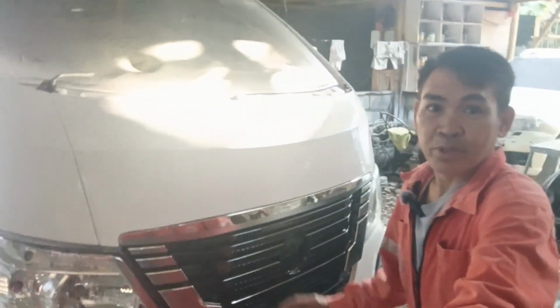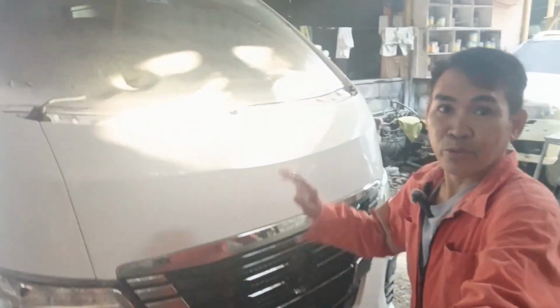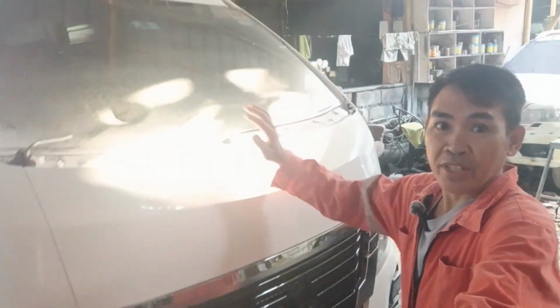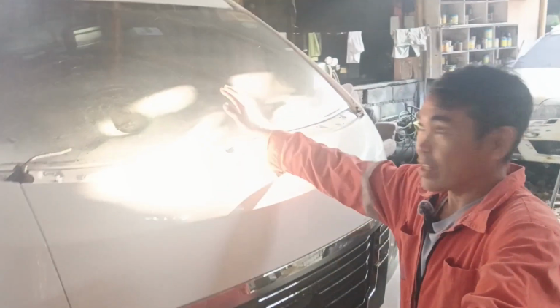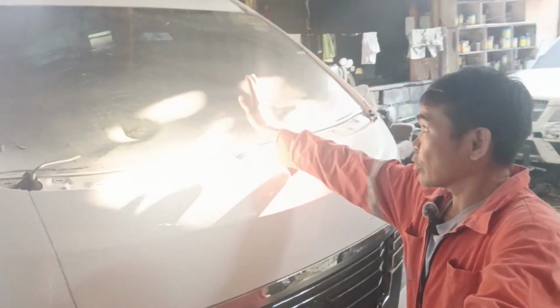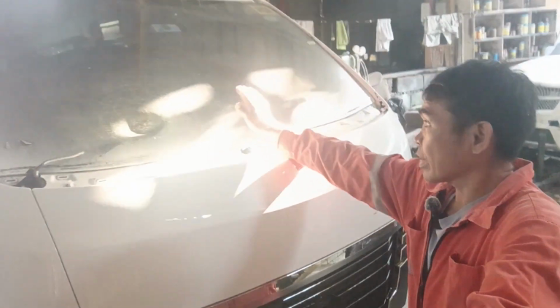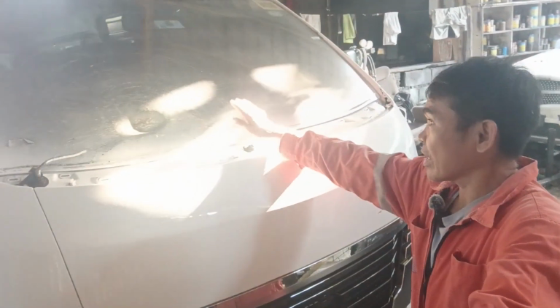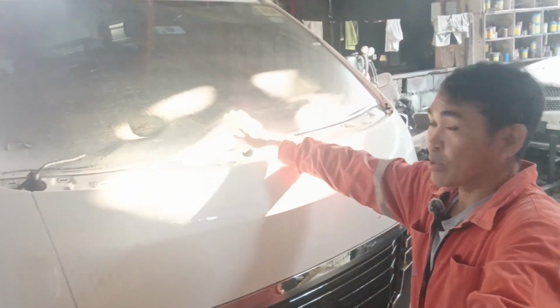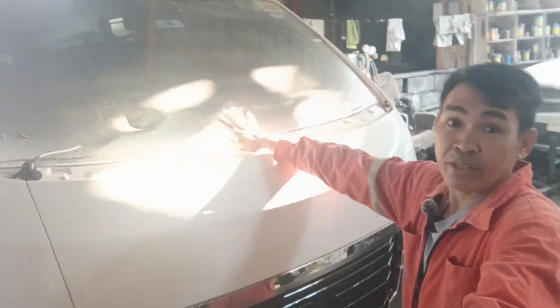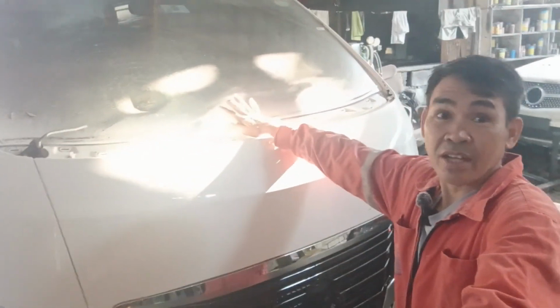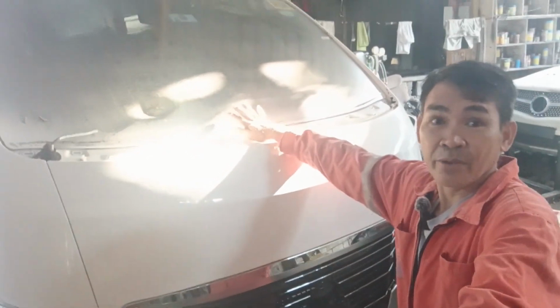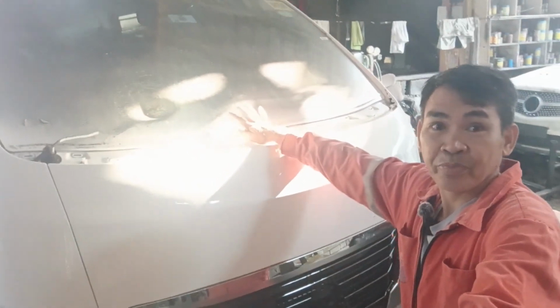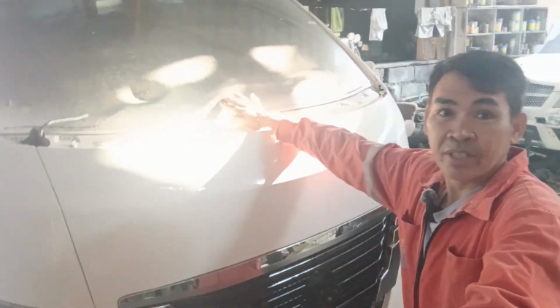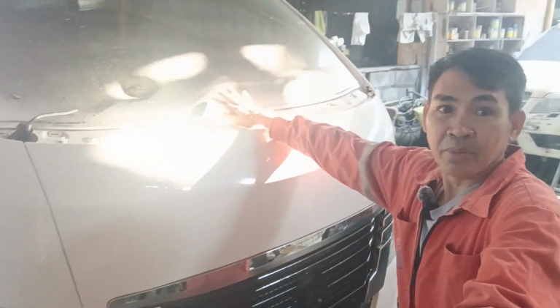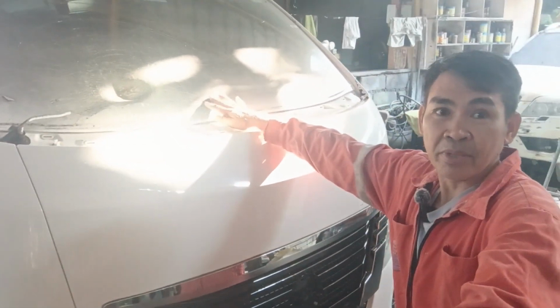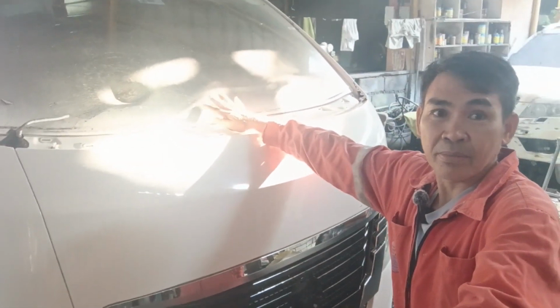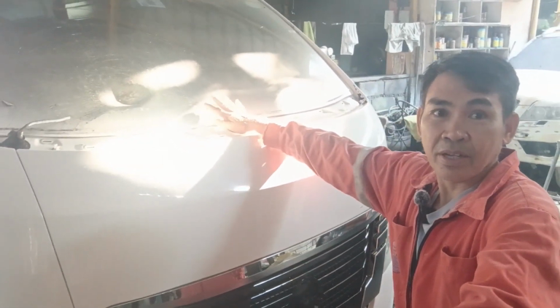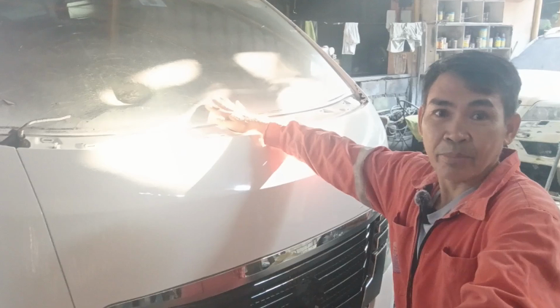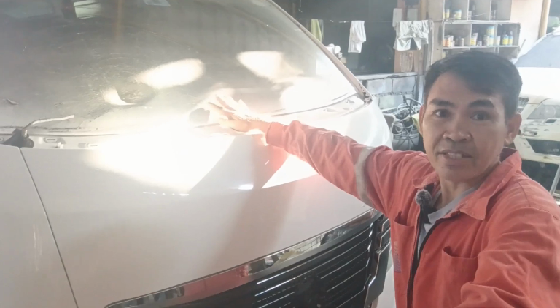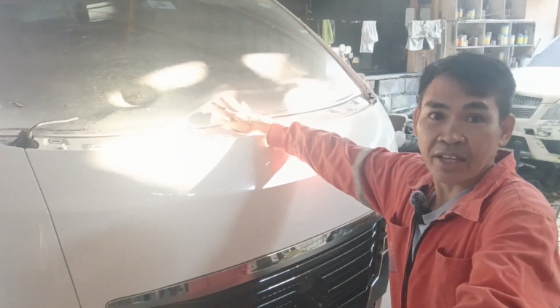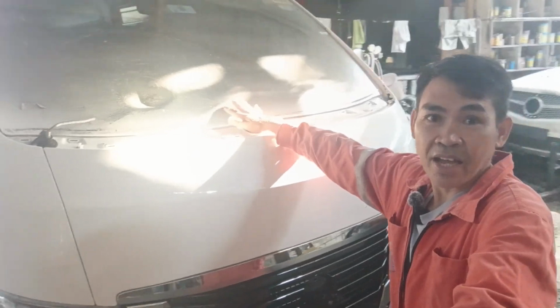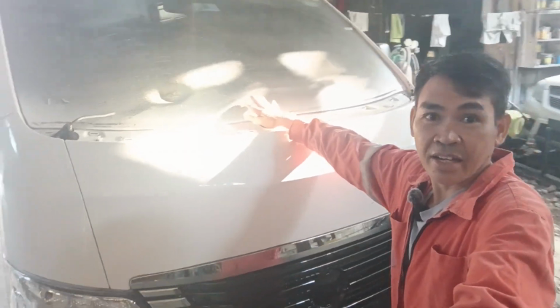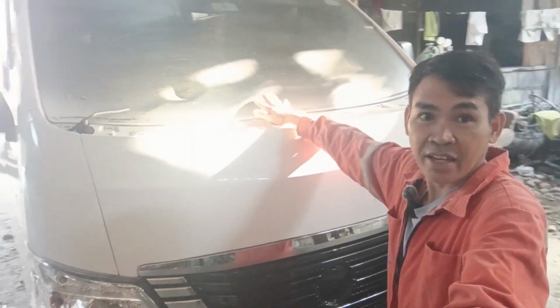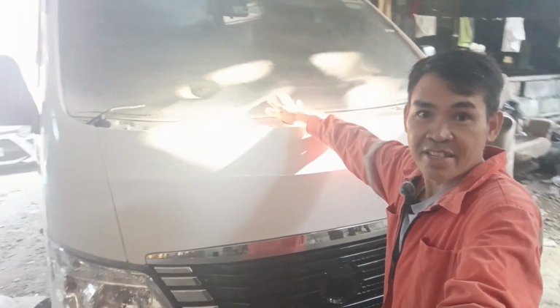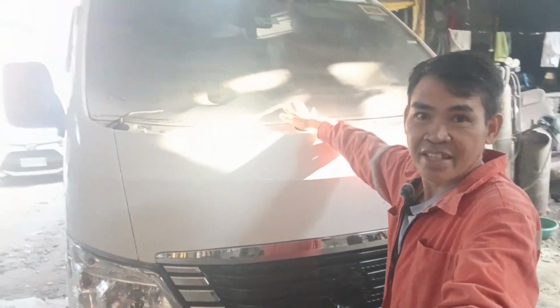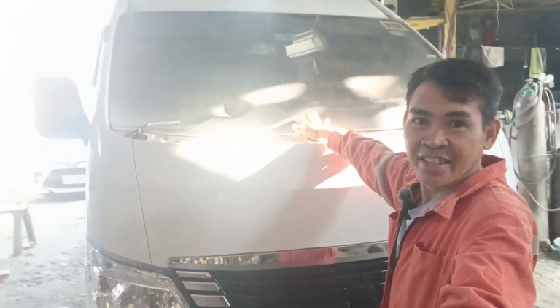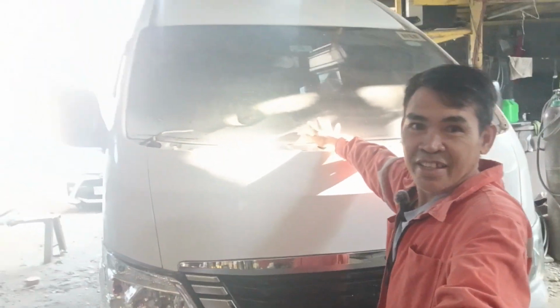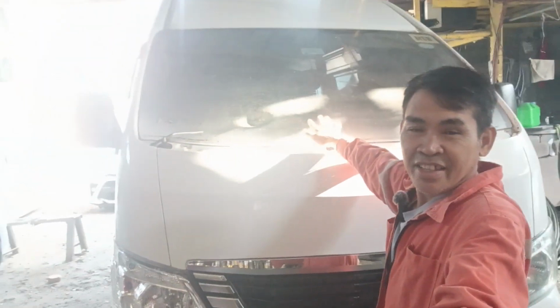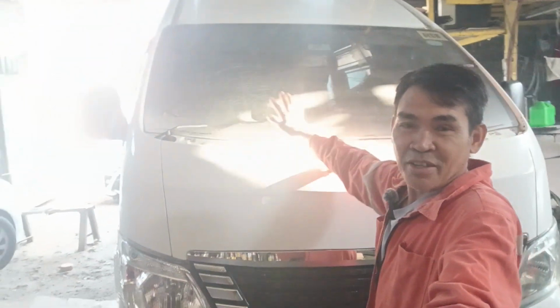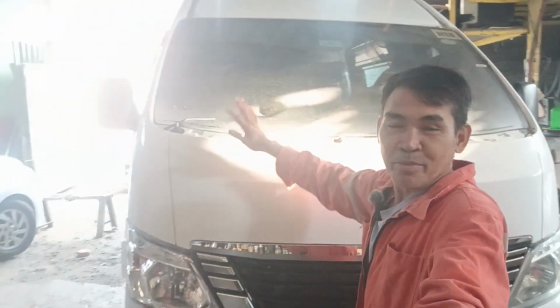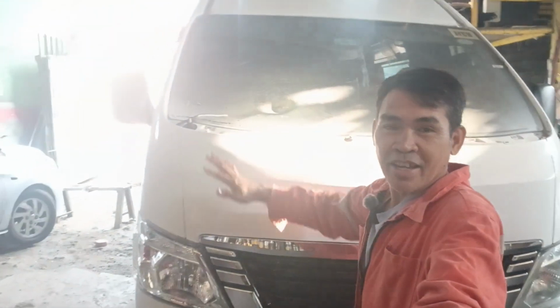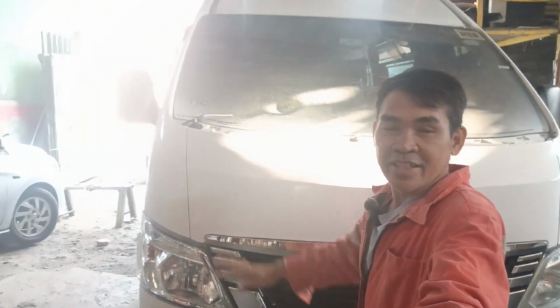Tapos yung windshield nito mga guys, doon na yun — pakabitan sa Agila, Agila Glass.